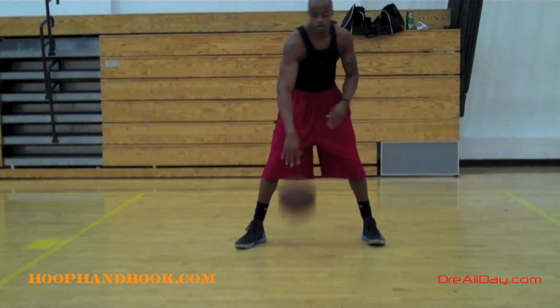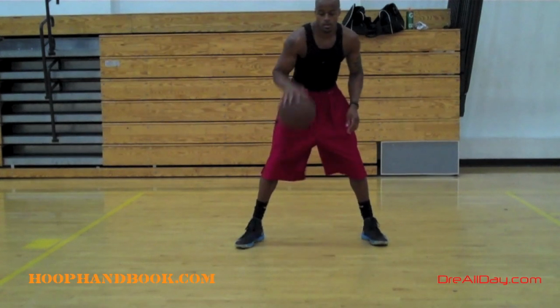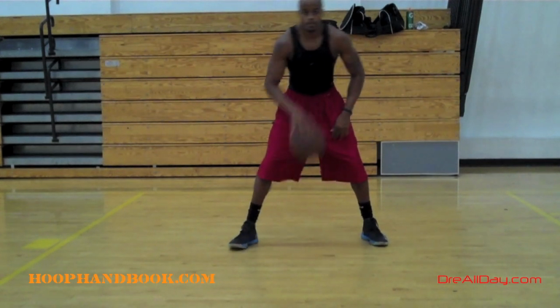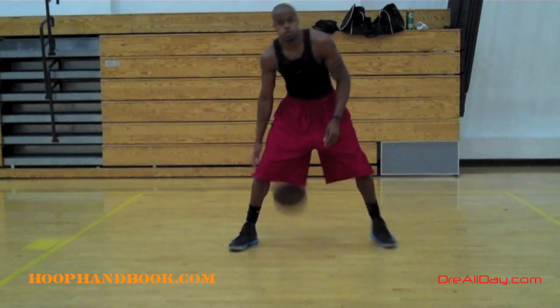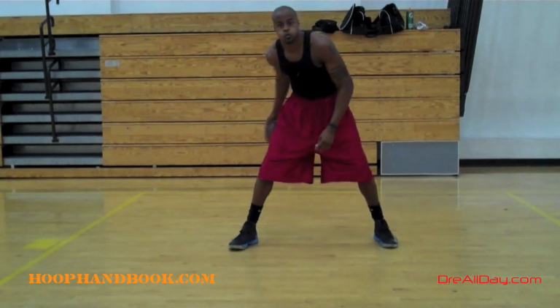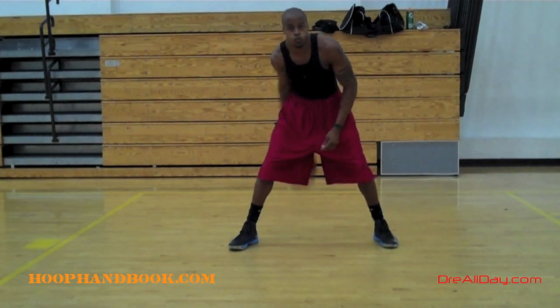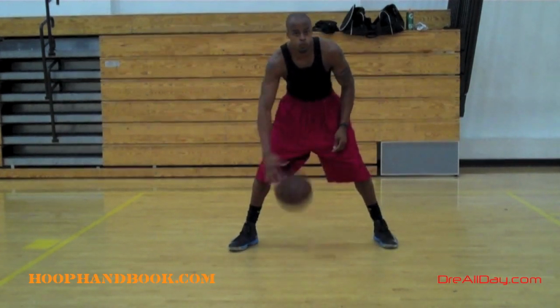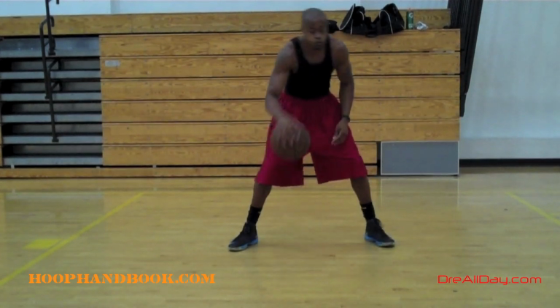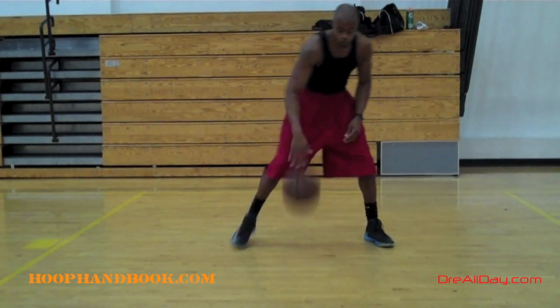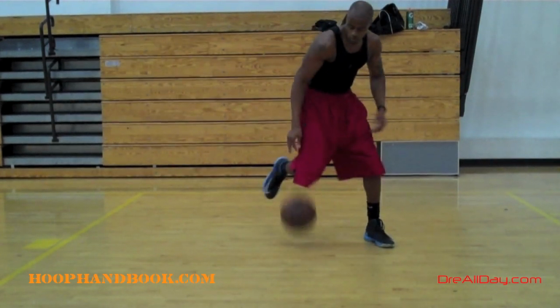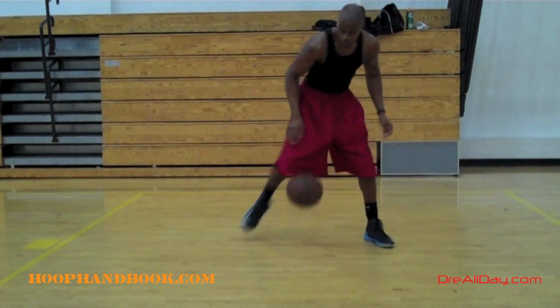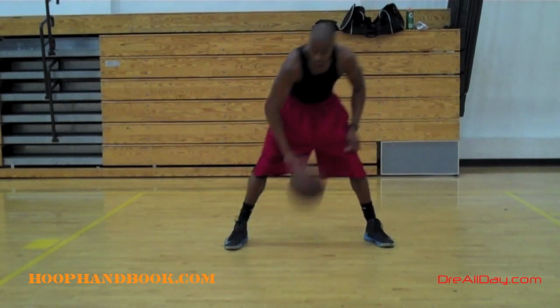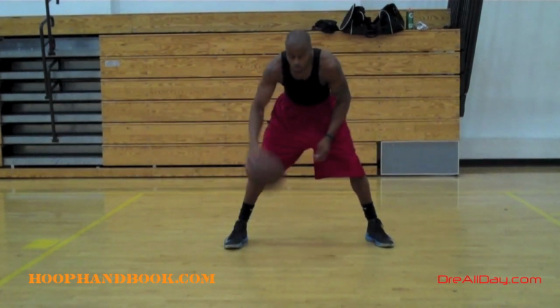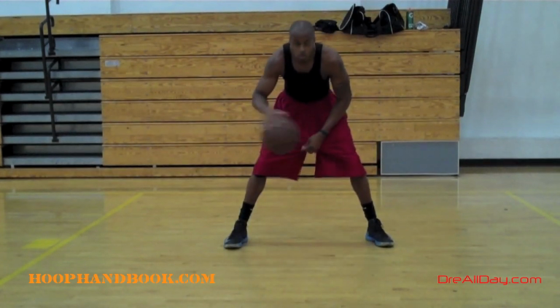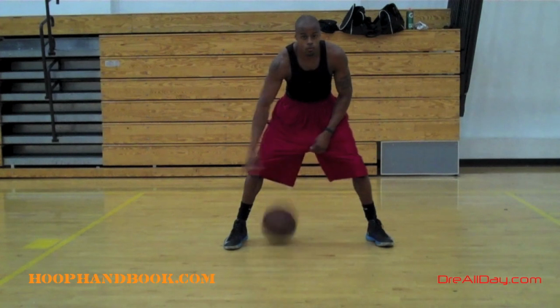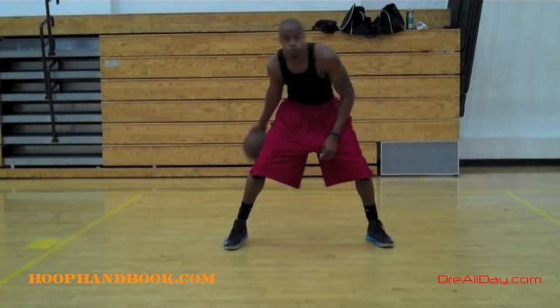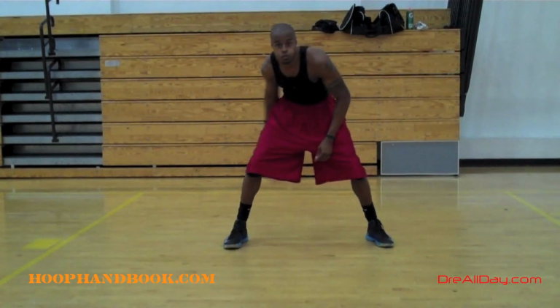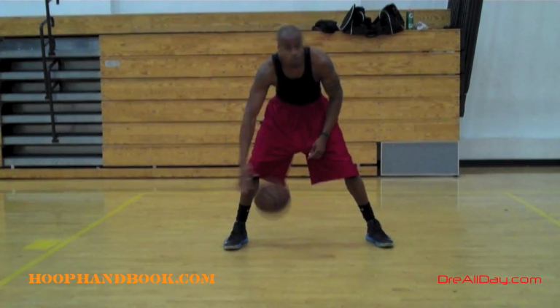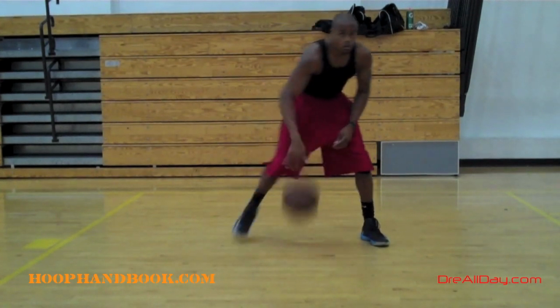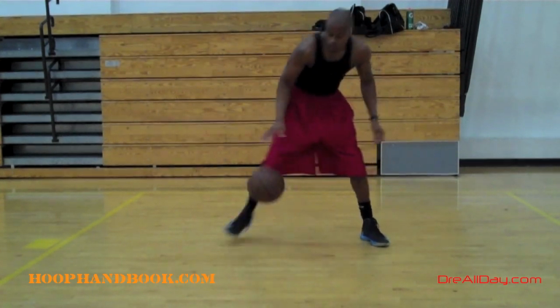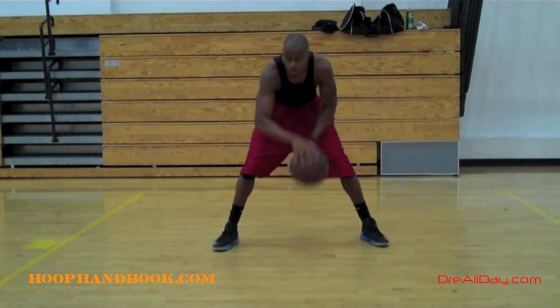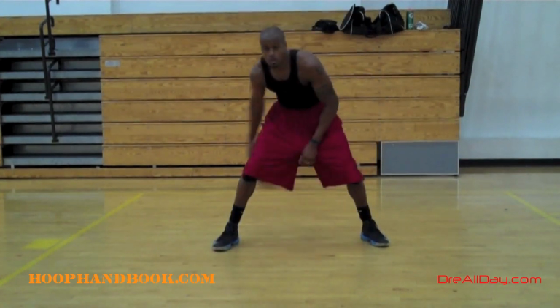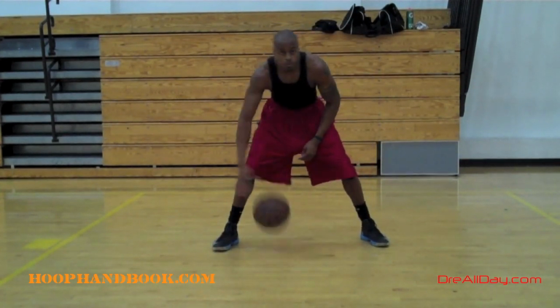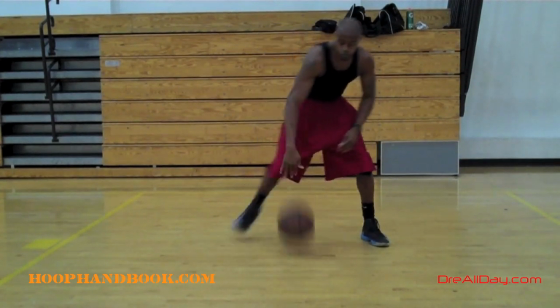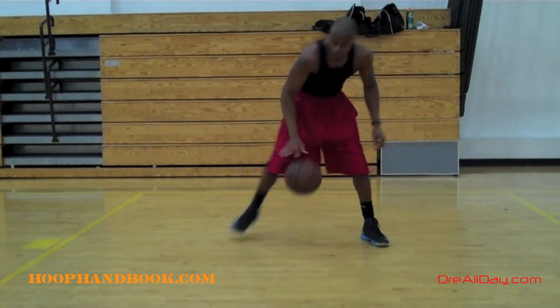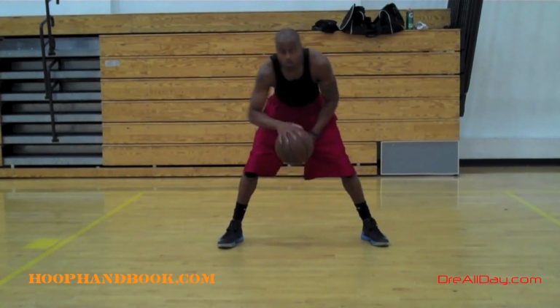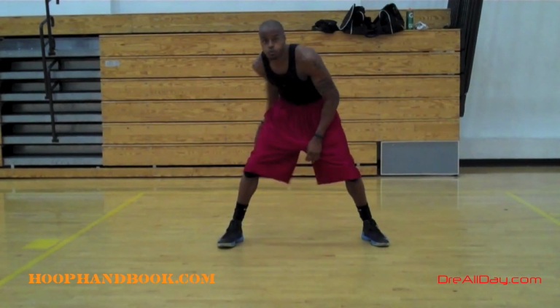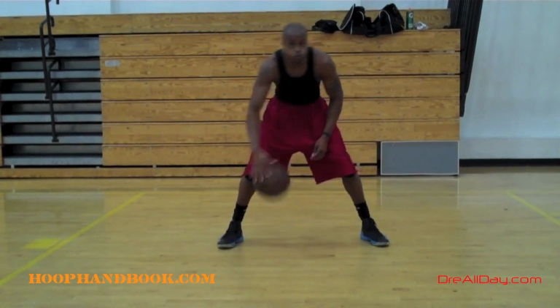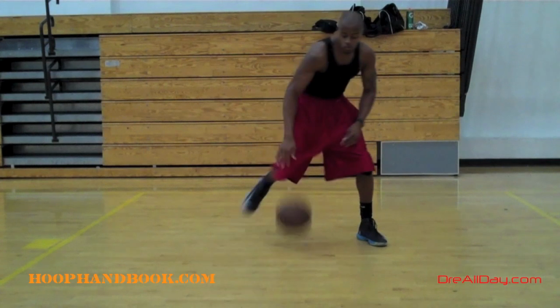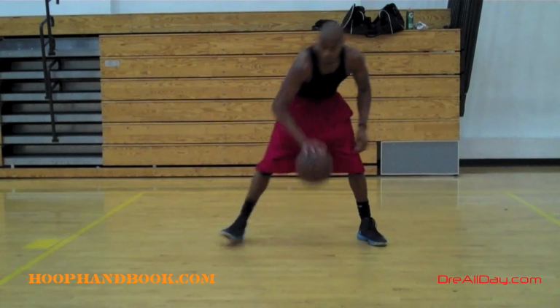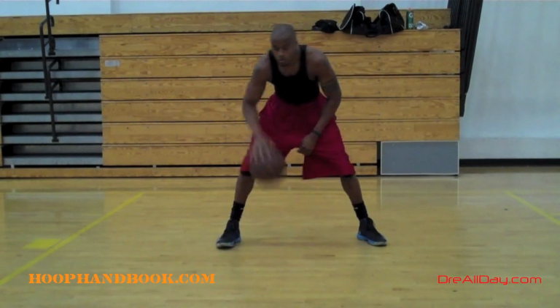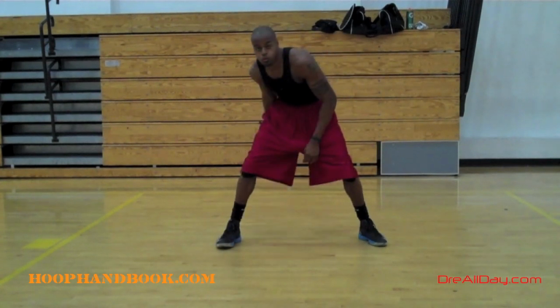I'm going to do a quick one hand under, then bring it right back through my legs in the same hand, and then bounce it off the knee. So one time to the back, one time to the front, then bounce it off the knee.